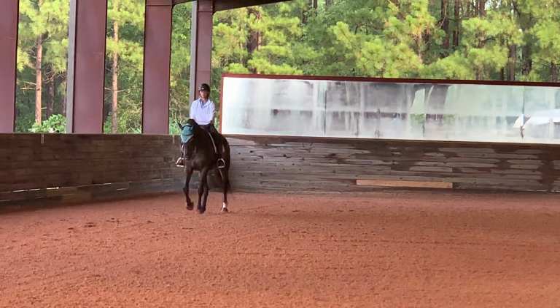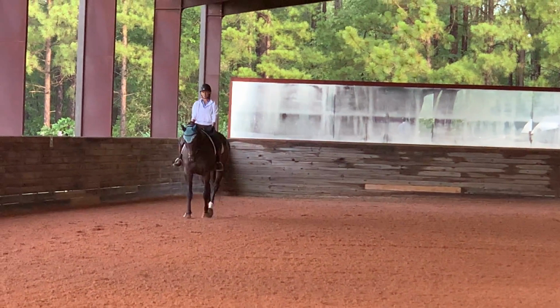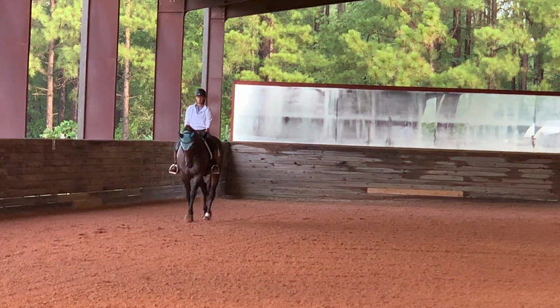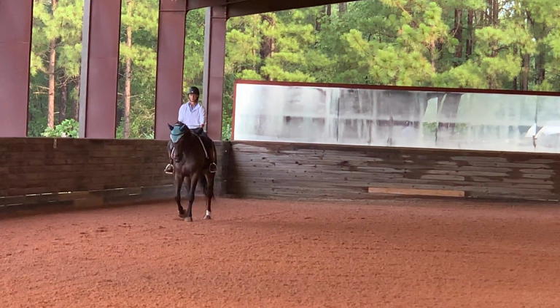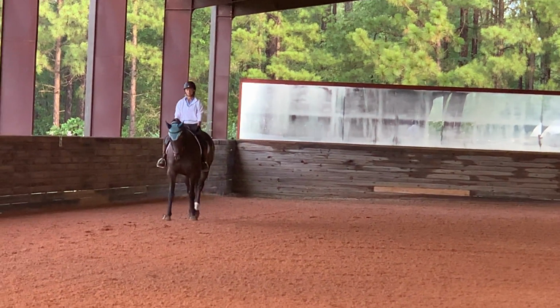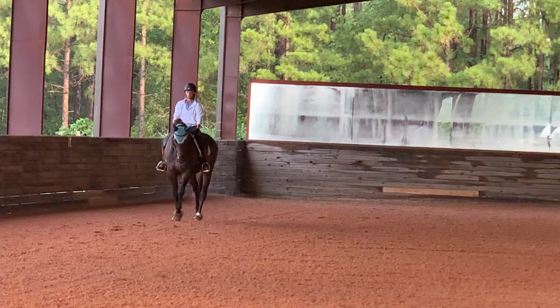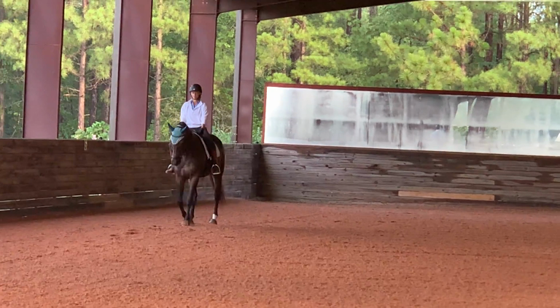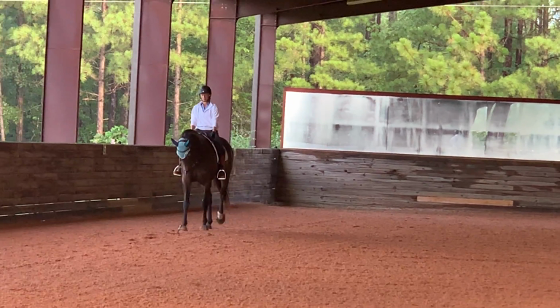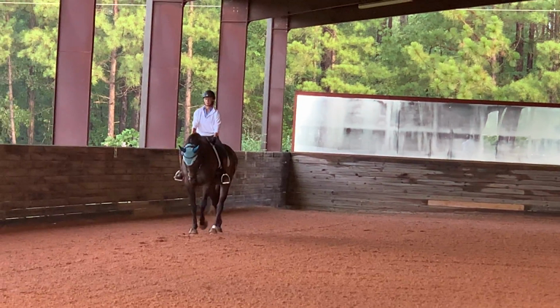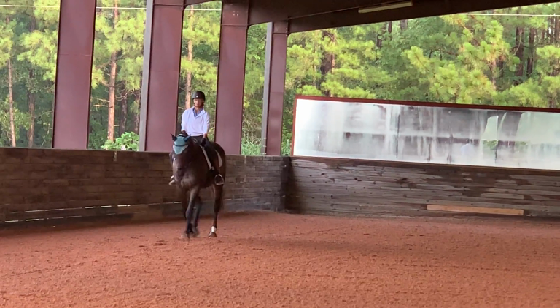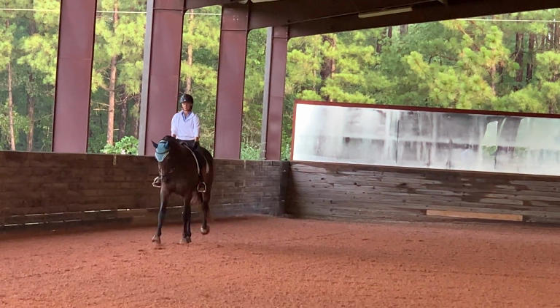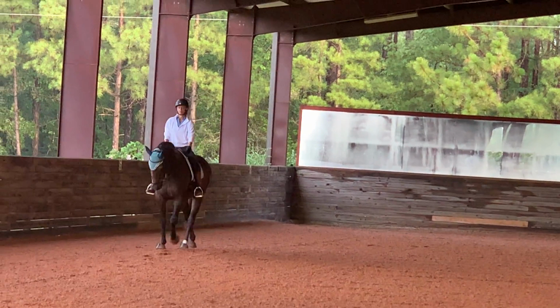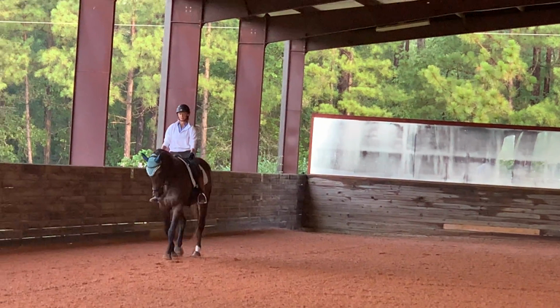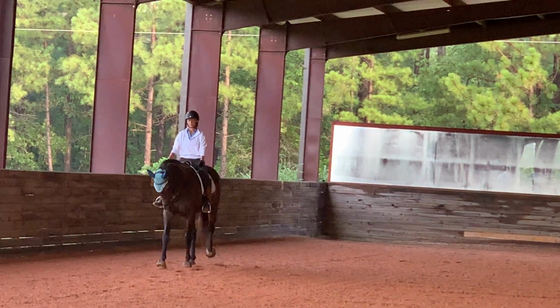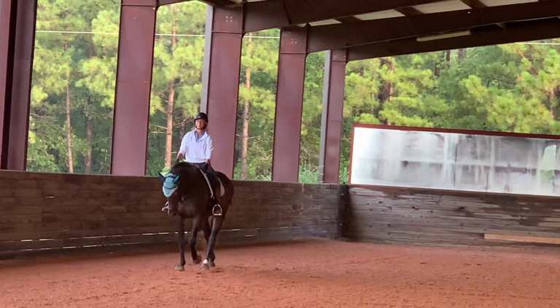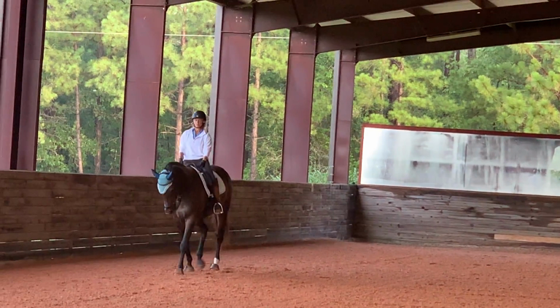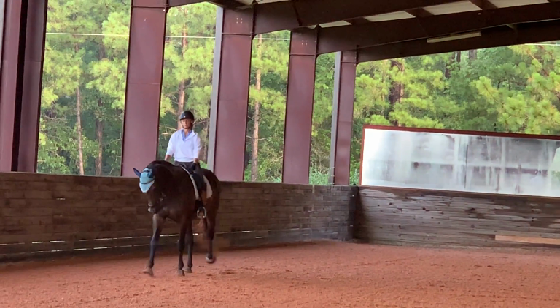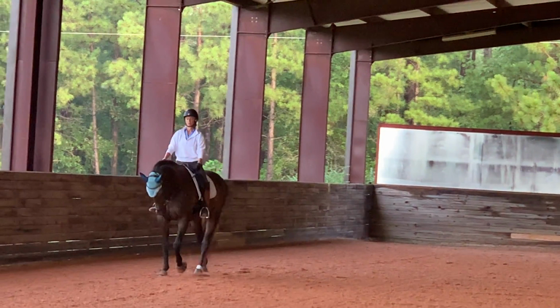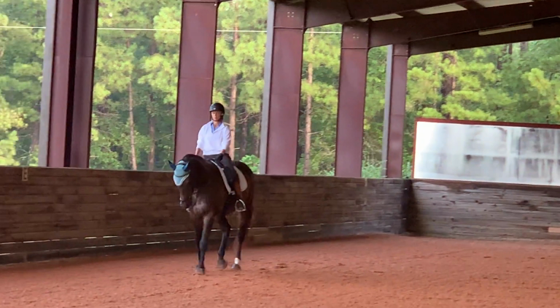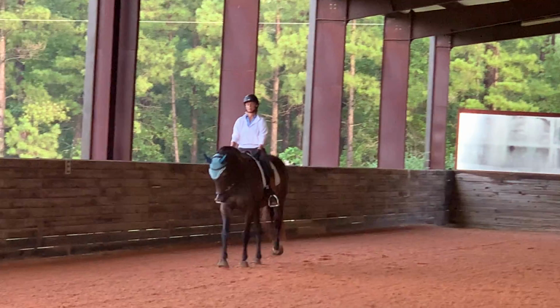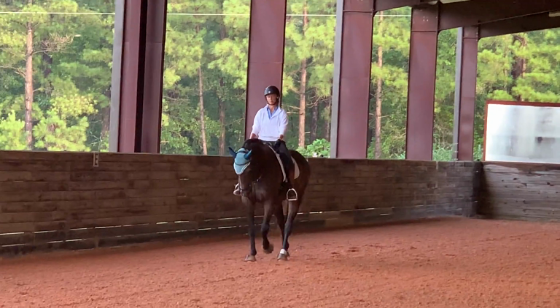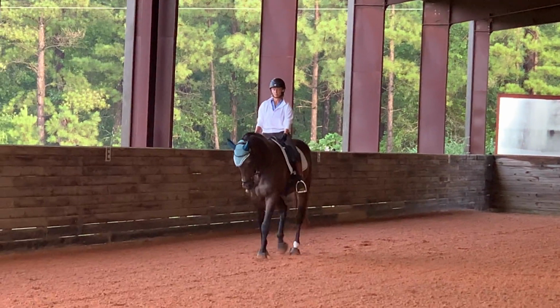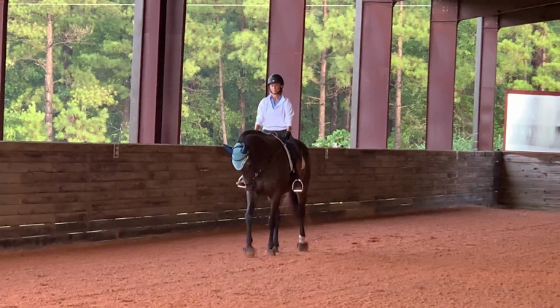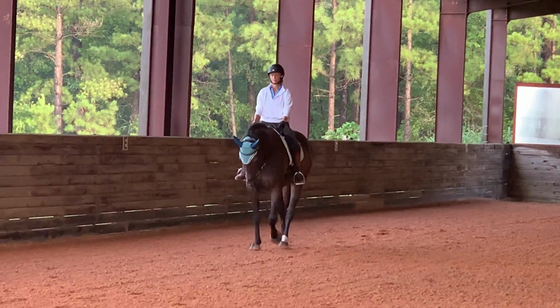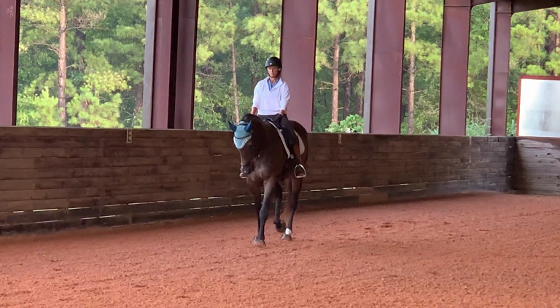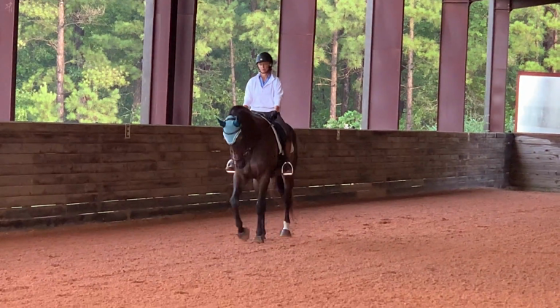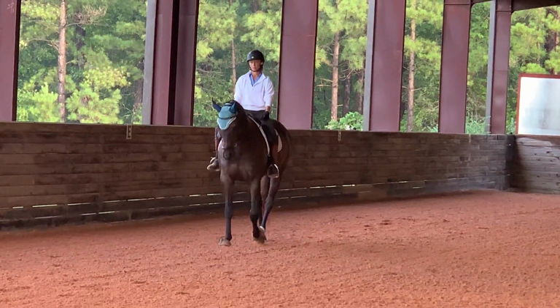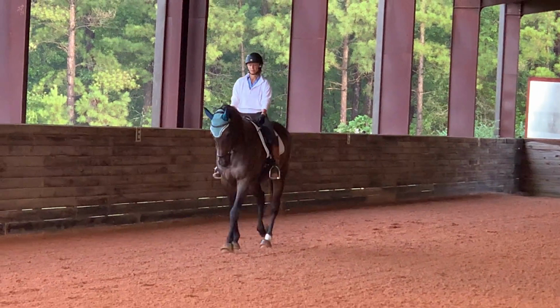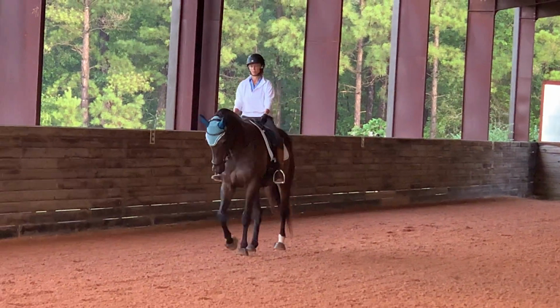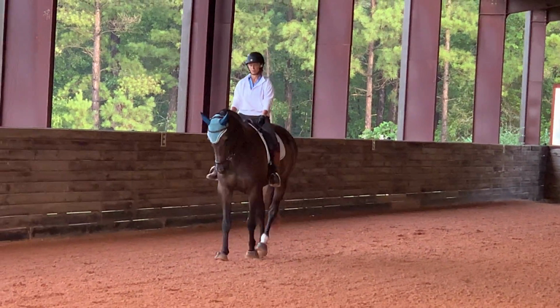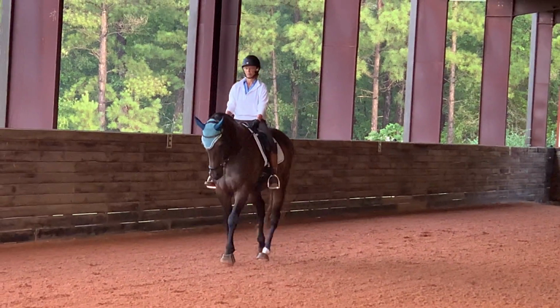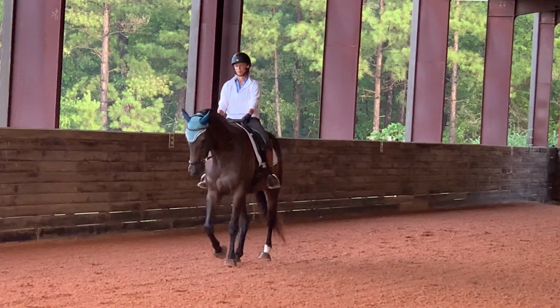Ask him to drop. There — the right hand is right, but he doesn't pull the shoulder out. There. You felt that? It's down, but also the nose in front of you.